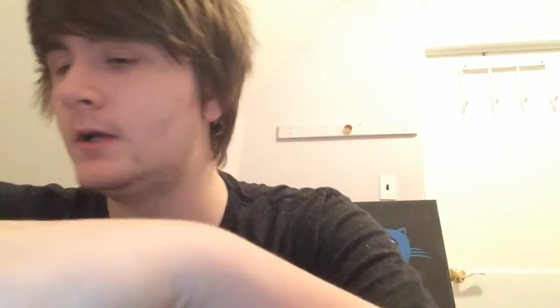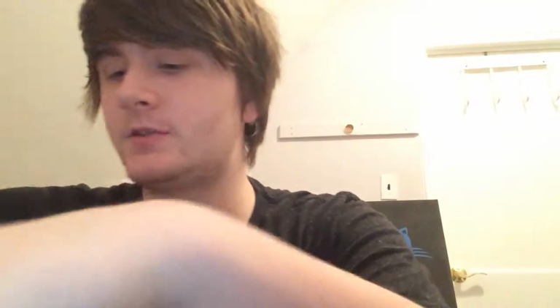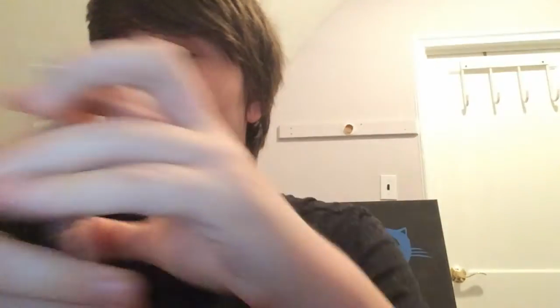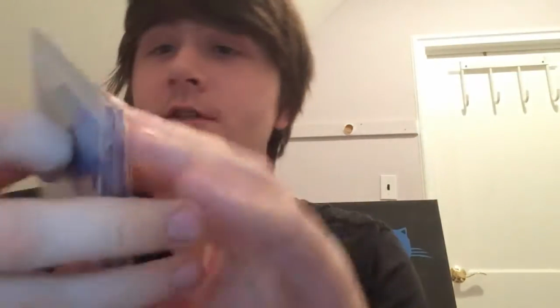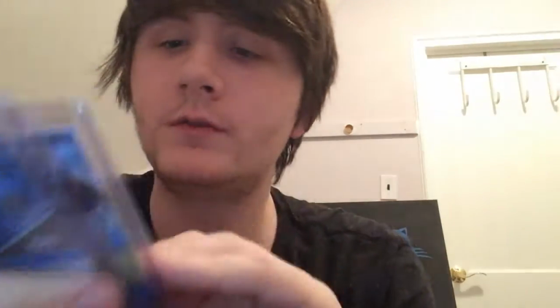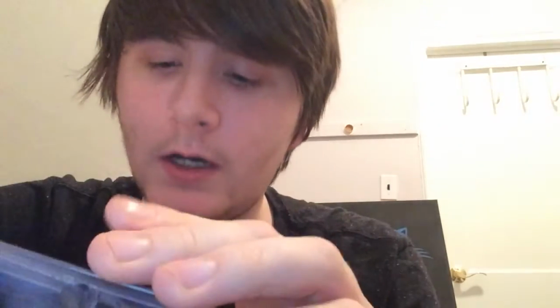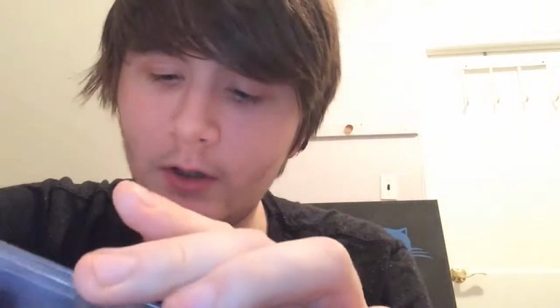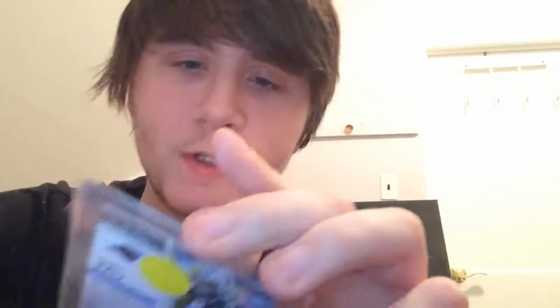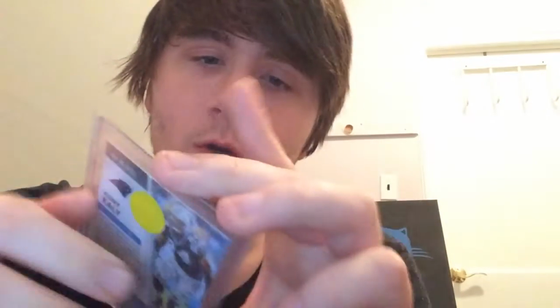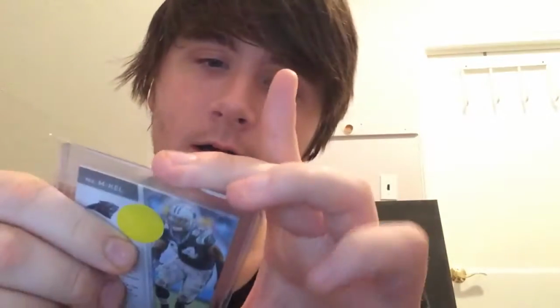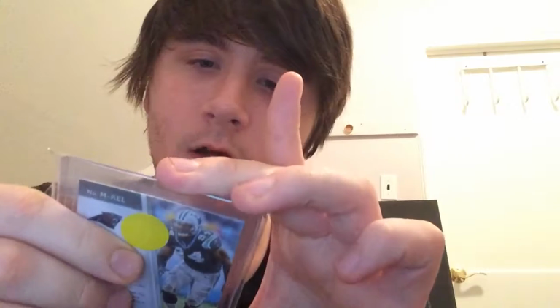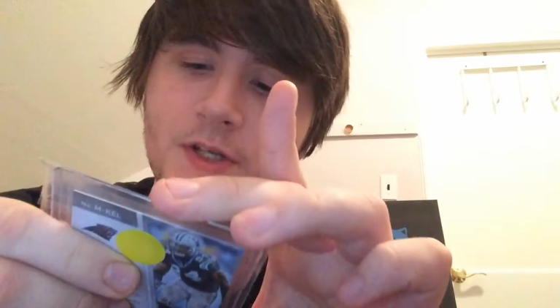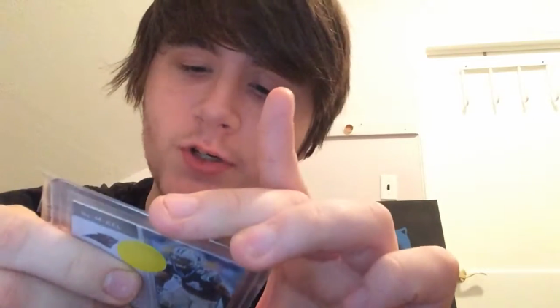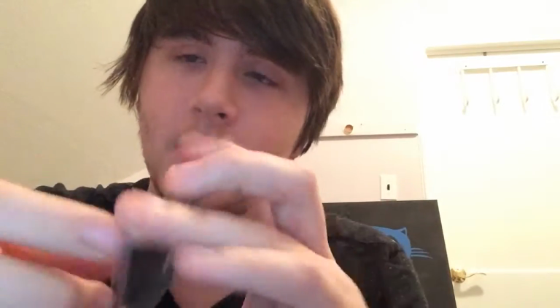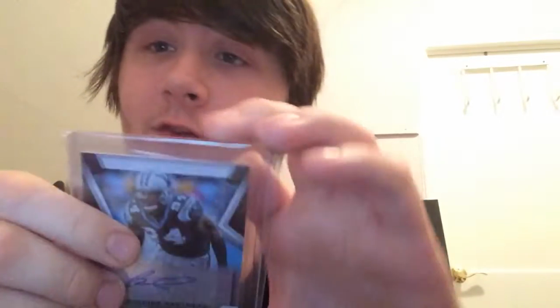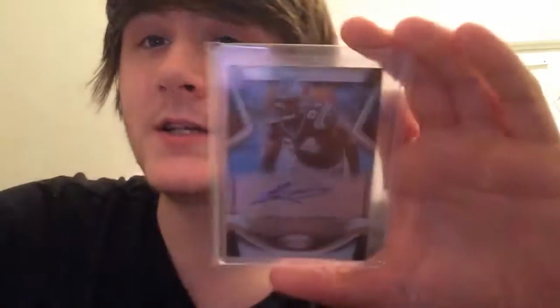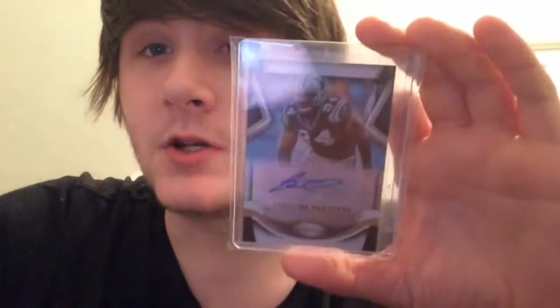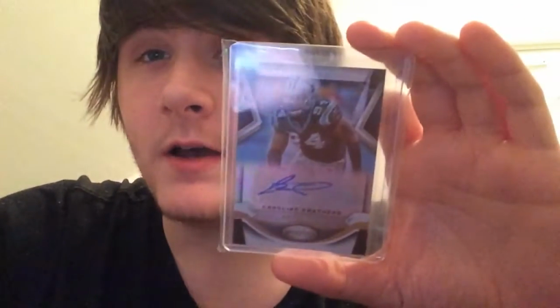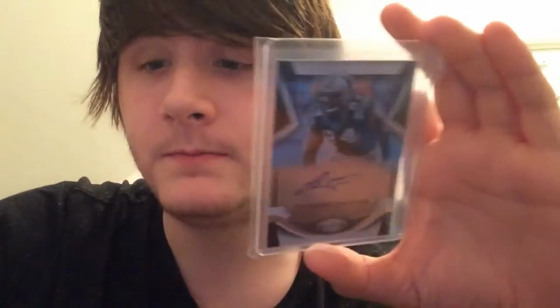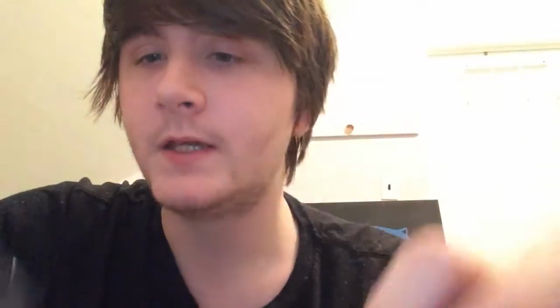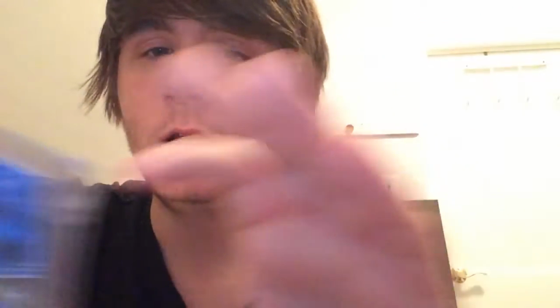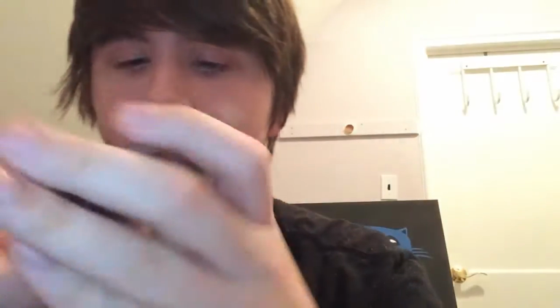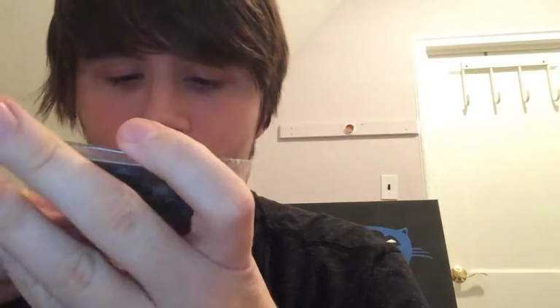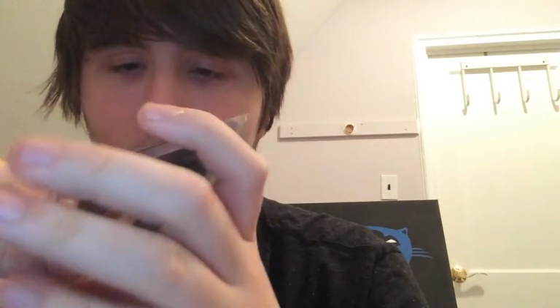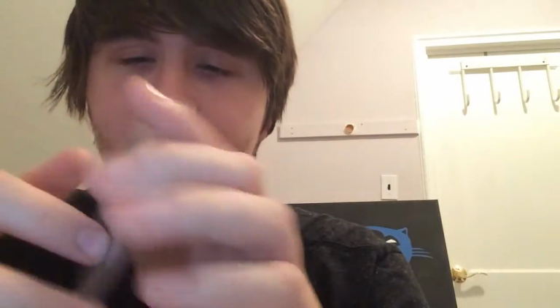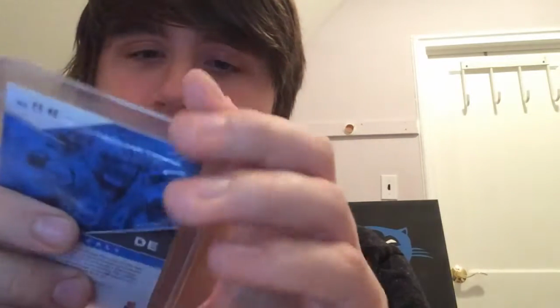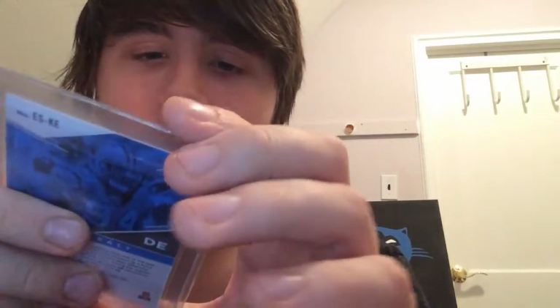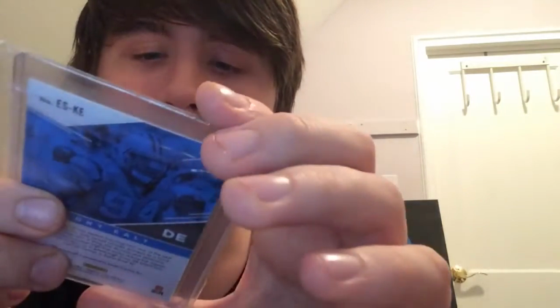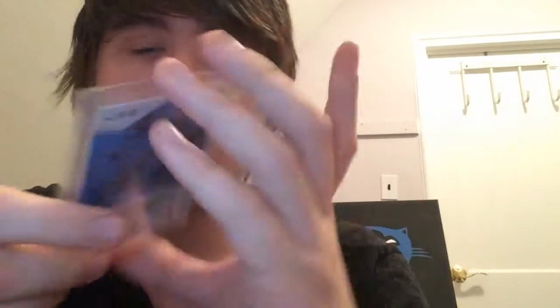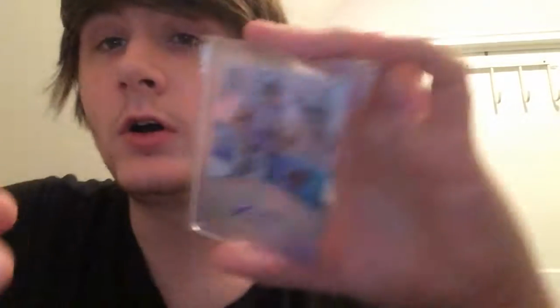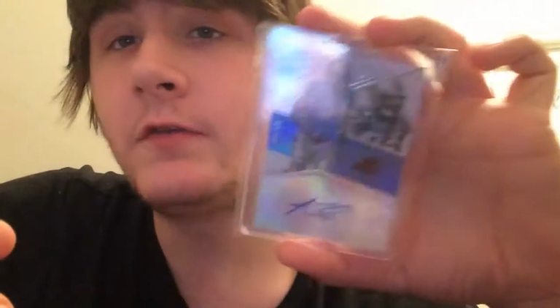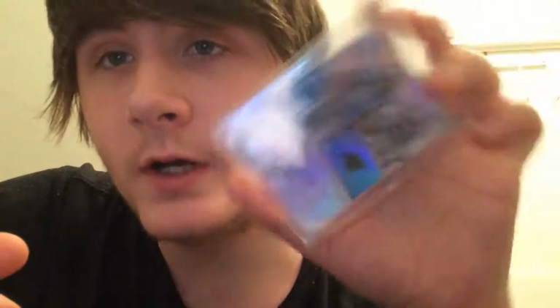Base Turkey Red rookie autograph, and then some non-rookie stuff — two non-rookie autos. We got Amir Signatures out of 99 from 16 Certified, and from last year's Elite Football autograph out of 199.